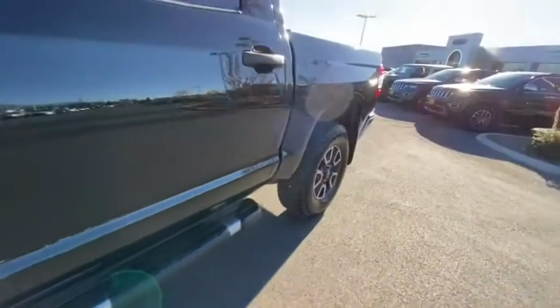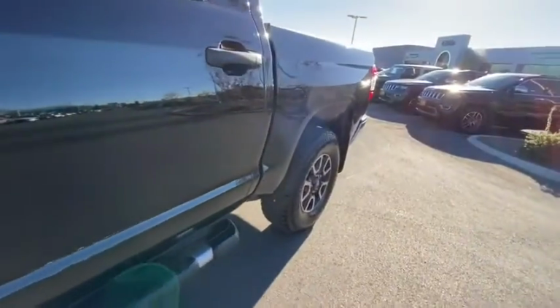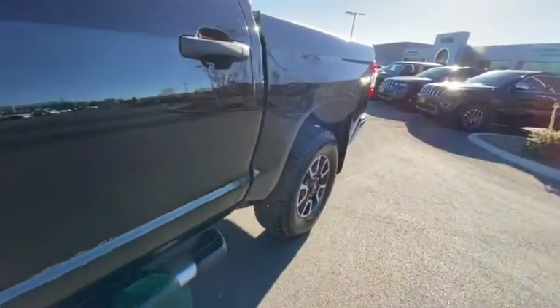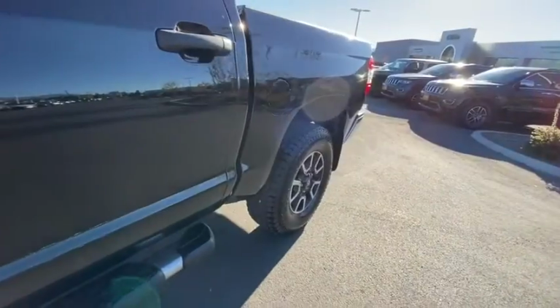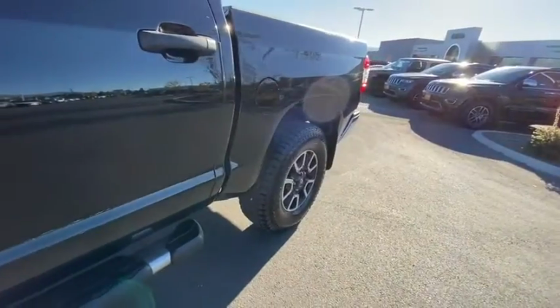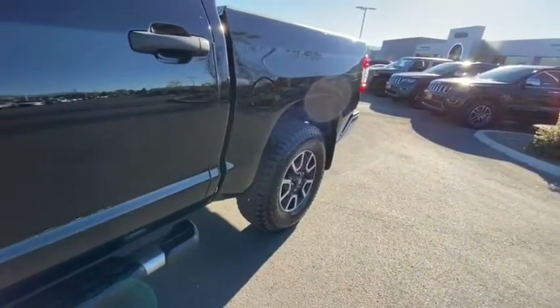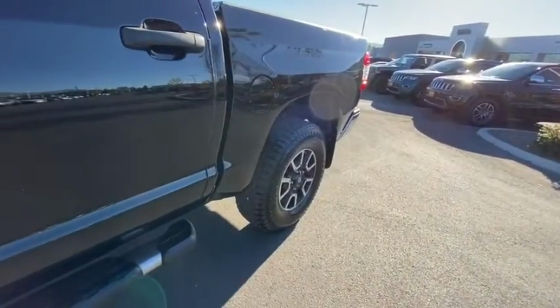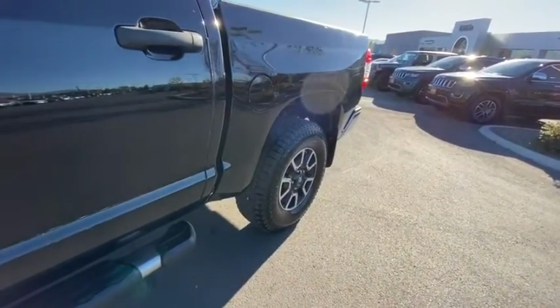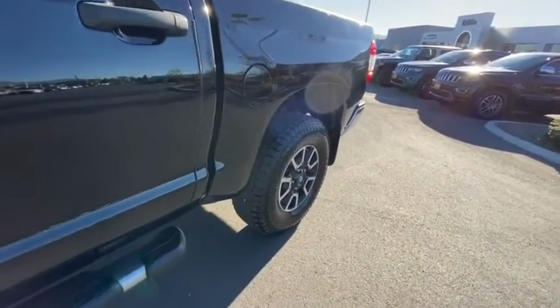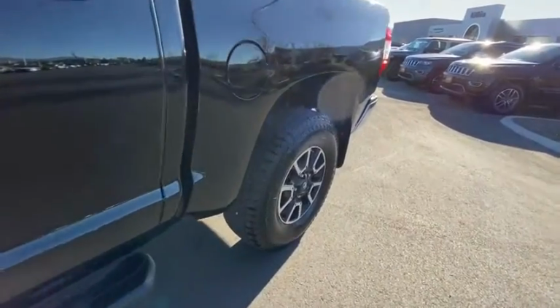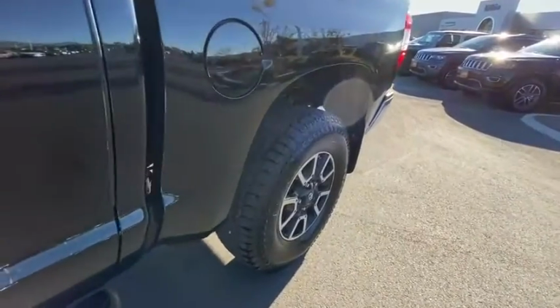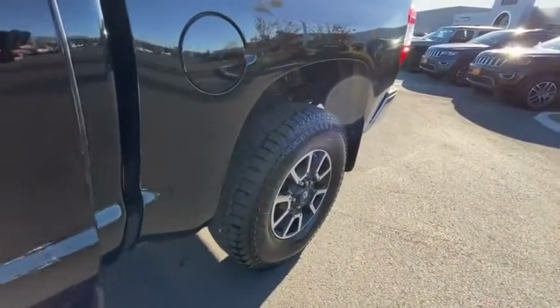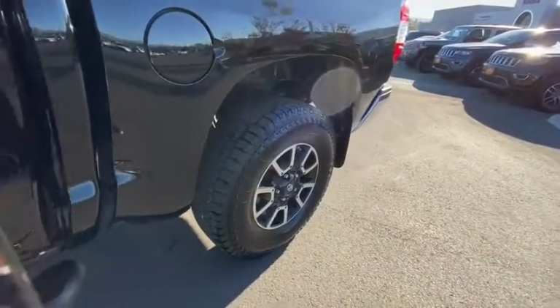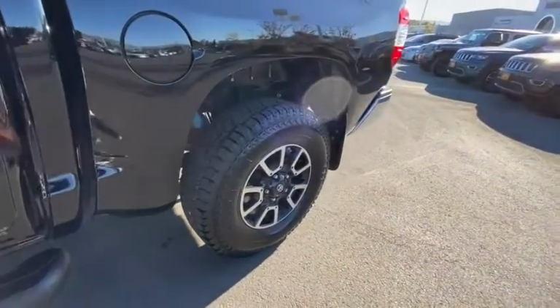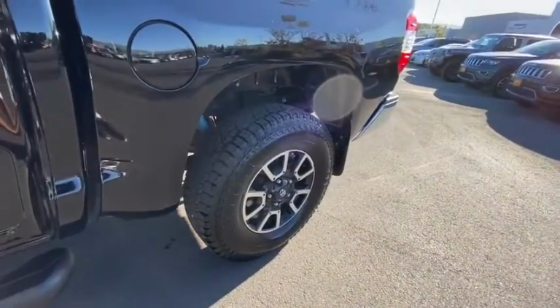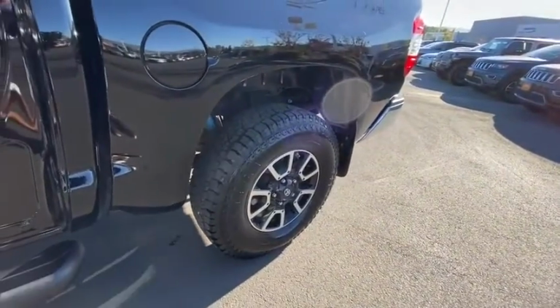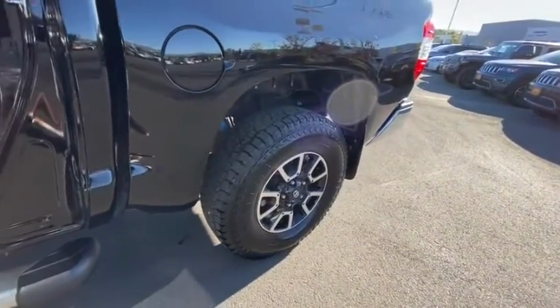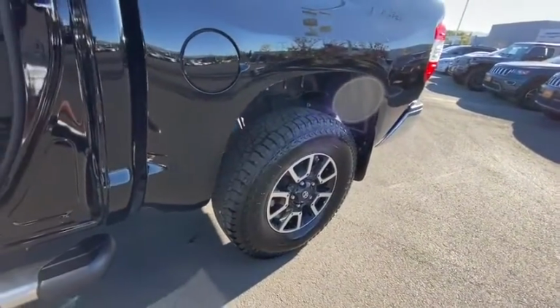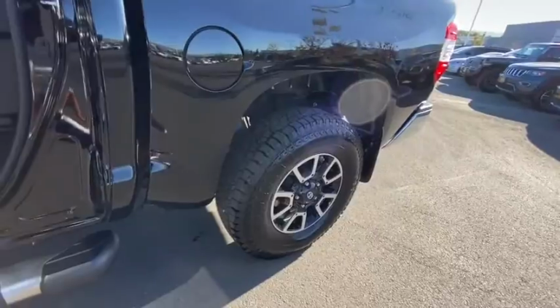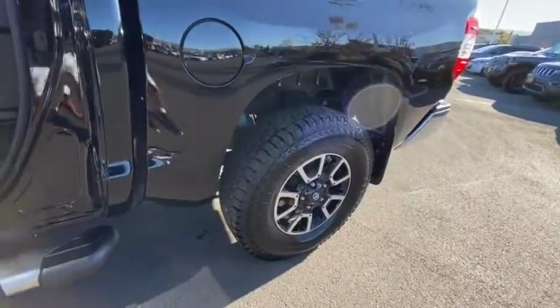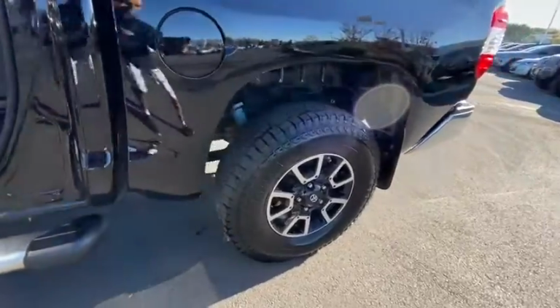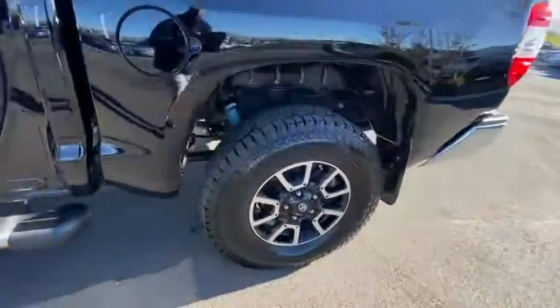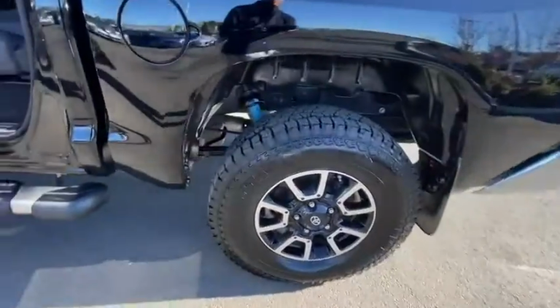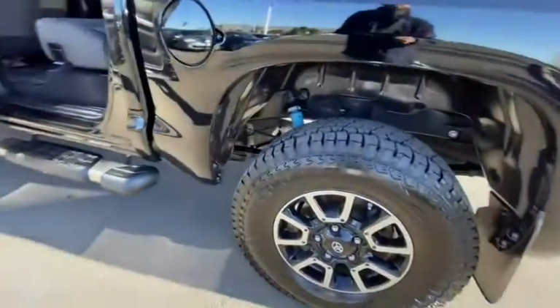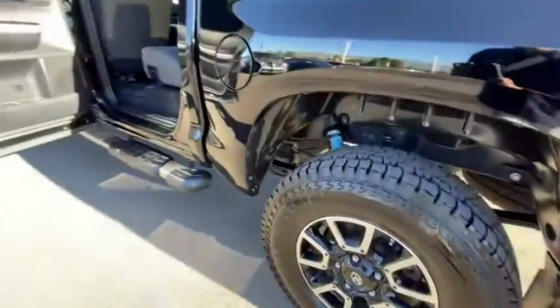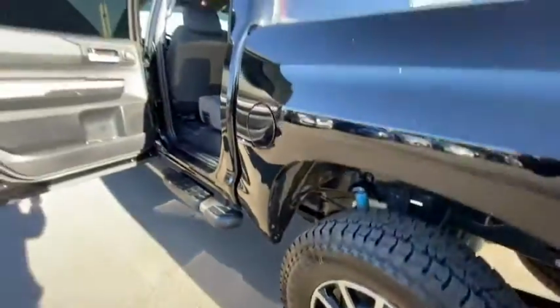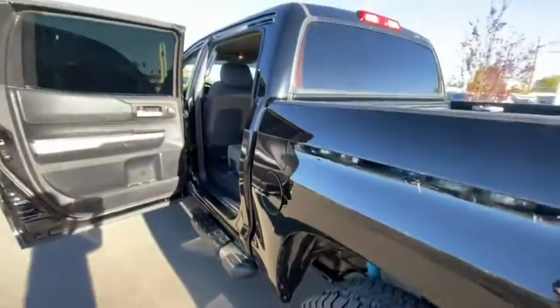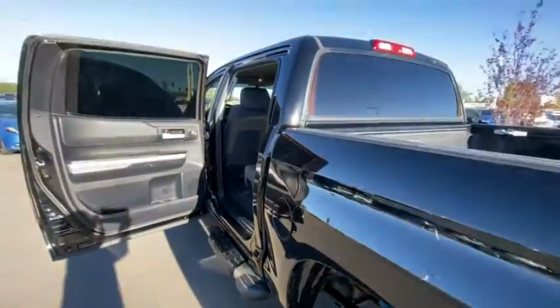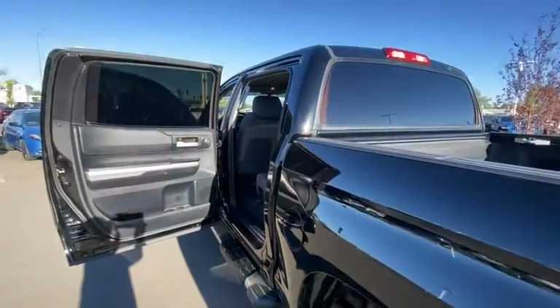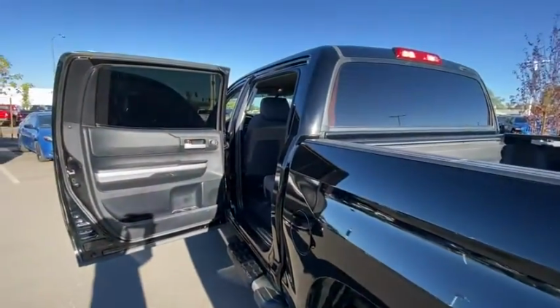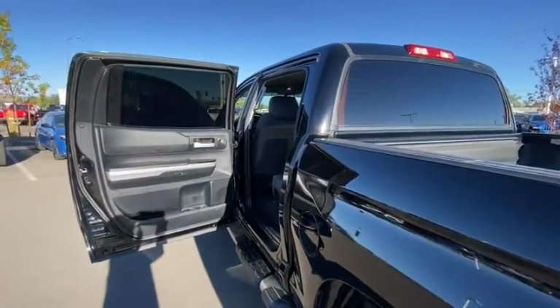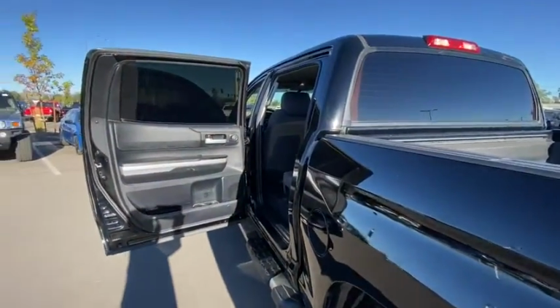Auto-off headlights, rear defrost, MP3 player, power door locks, electronic stability control, fog lamps, CD player, passenger airbag, child safety locks.